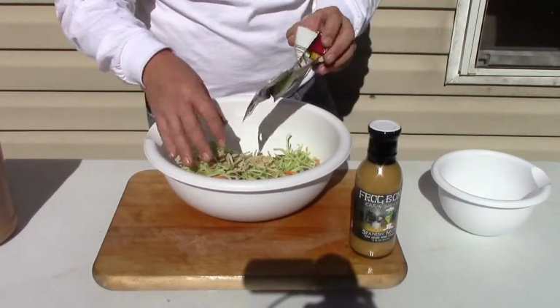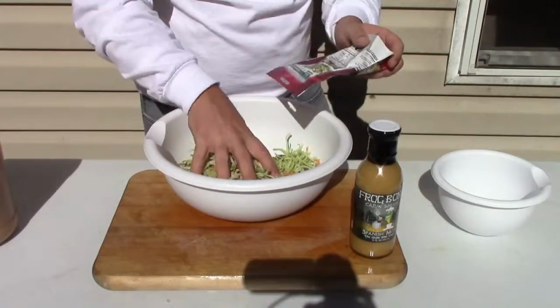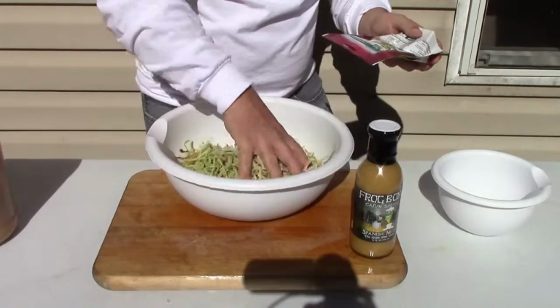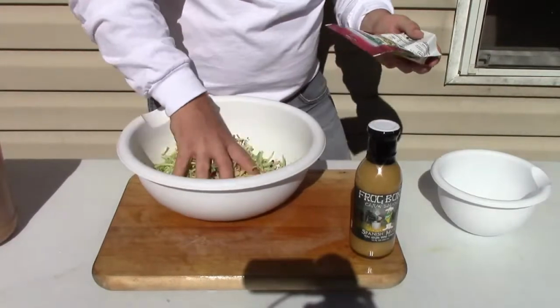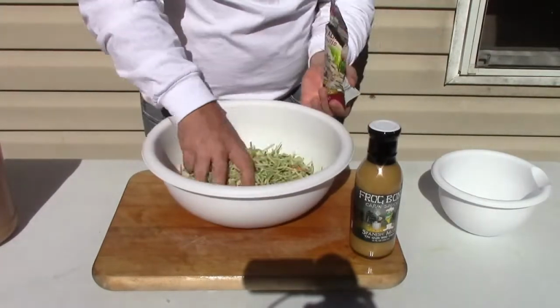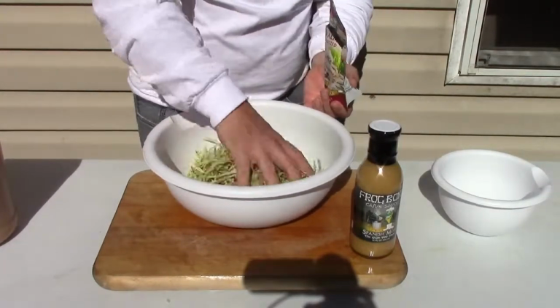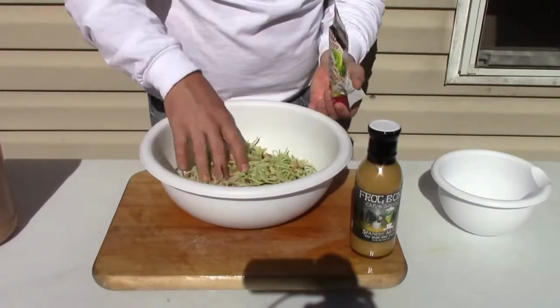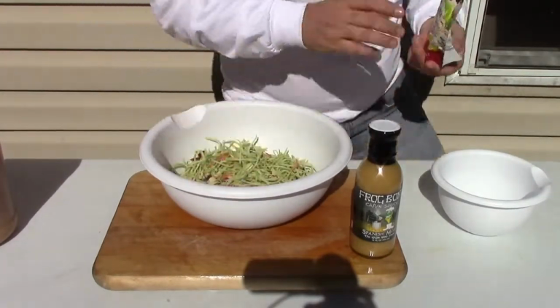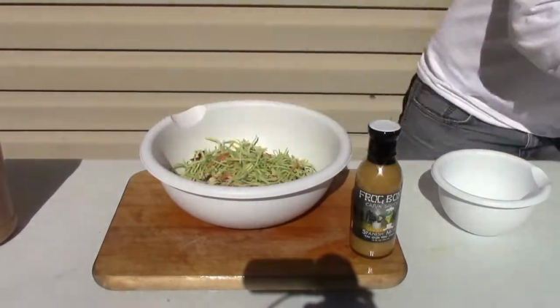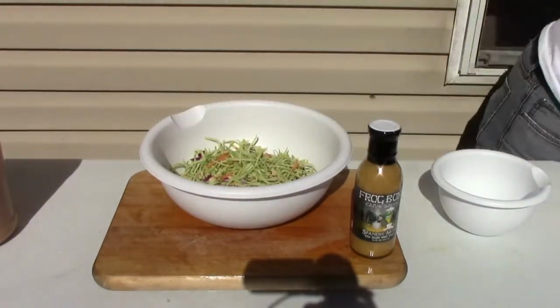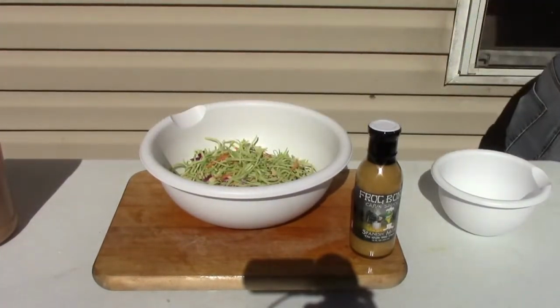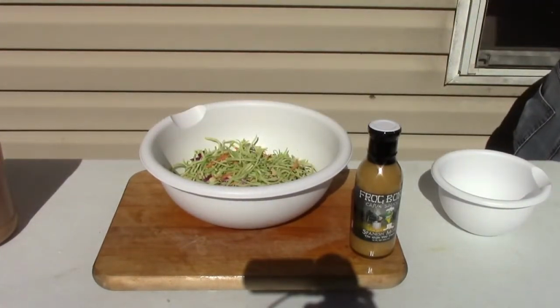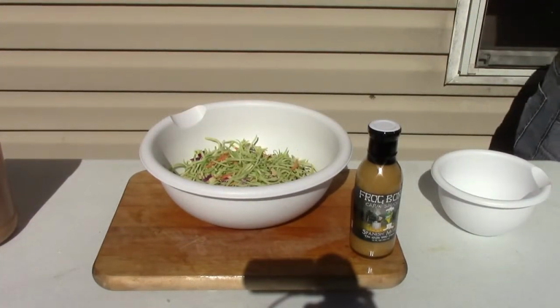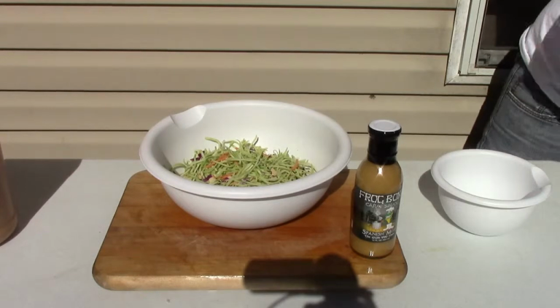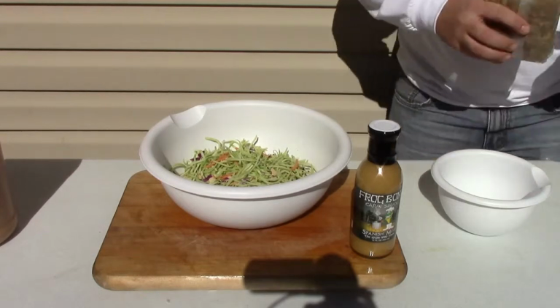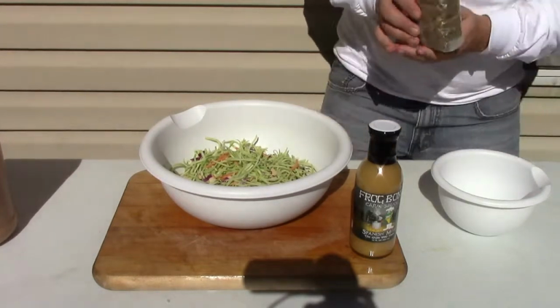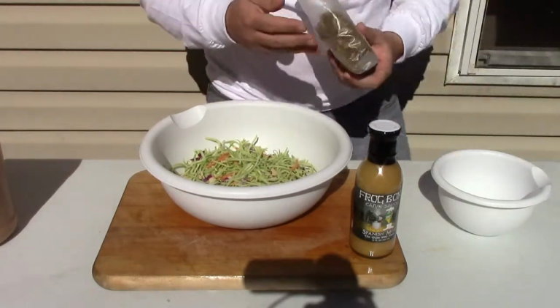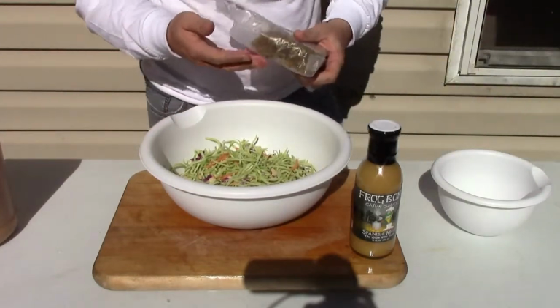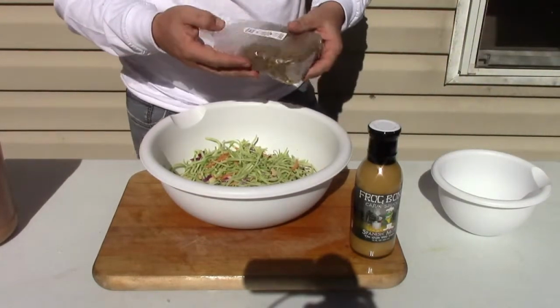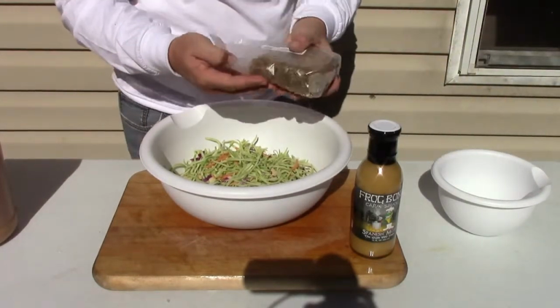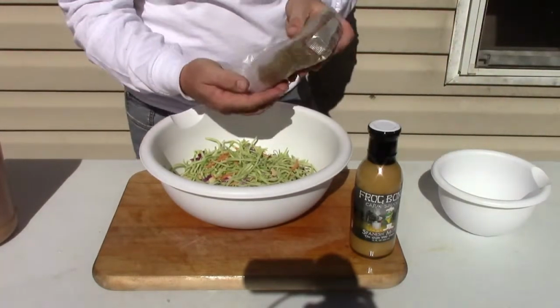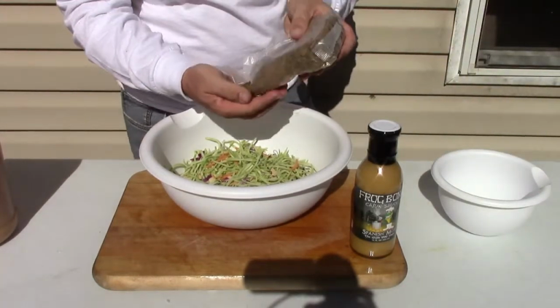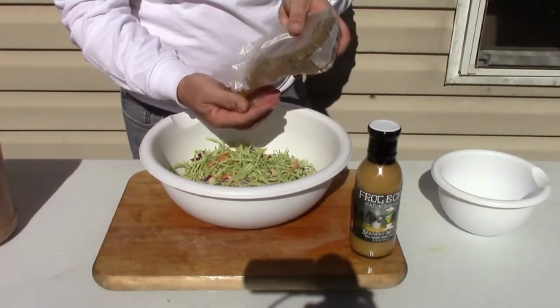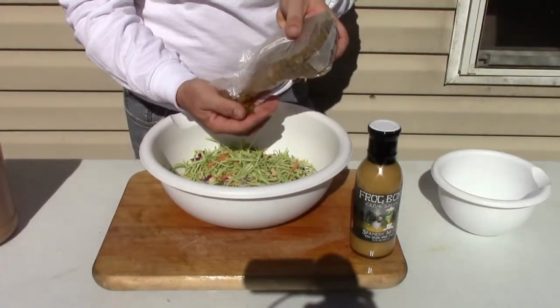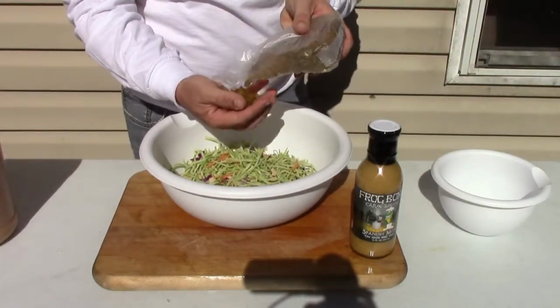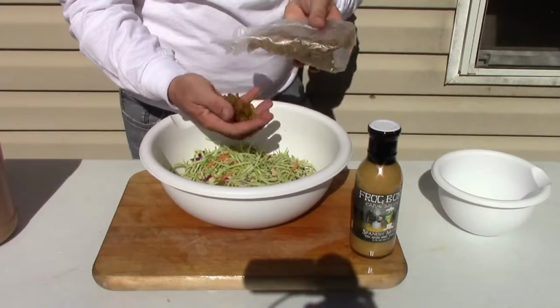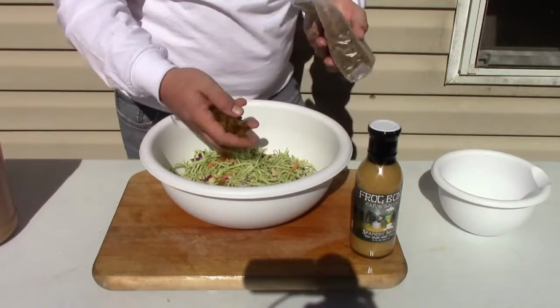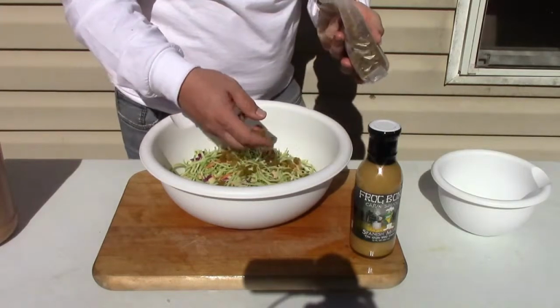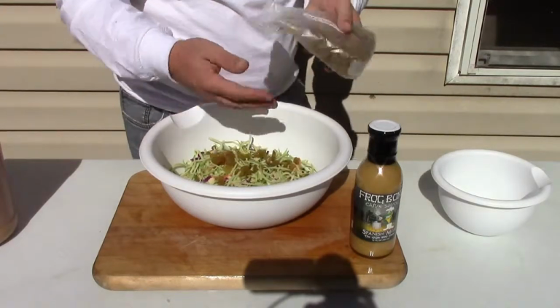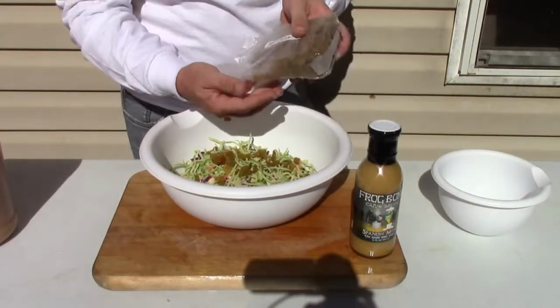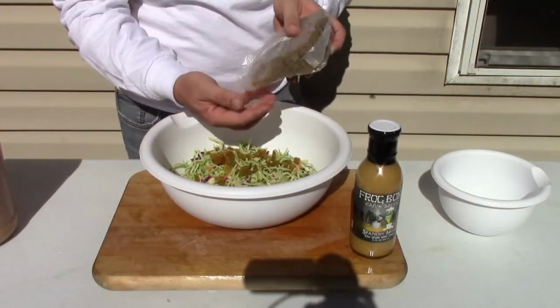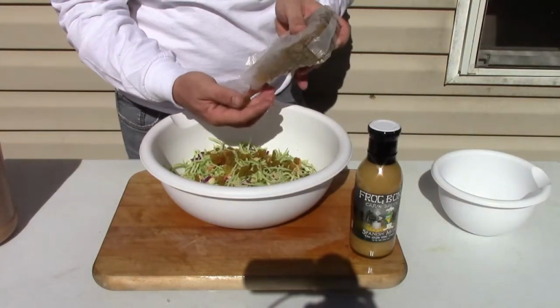There we go. Then again, I noticed here are the white golden raisins again. And I'll tell you a little bit about the broccoli slaw with this here.